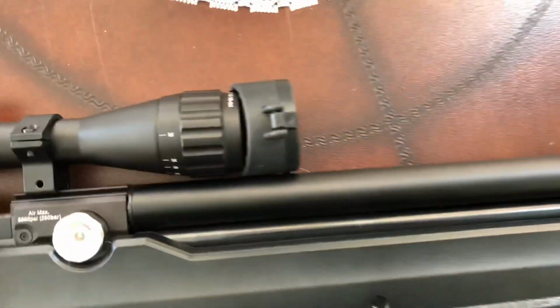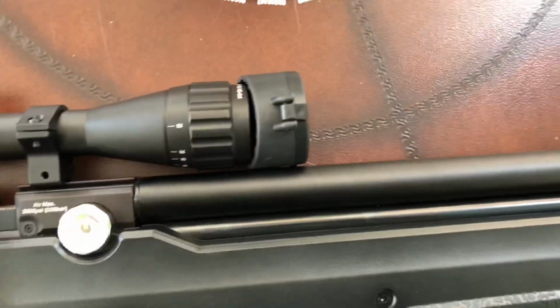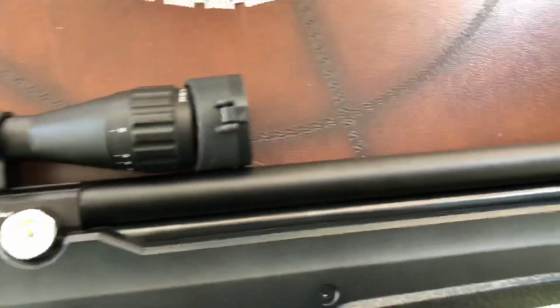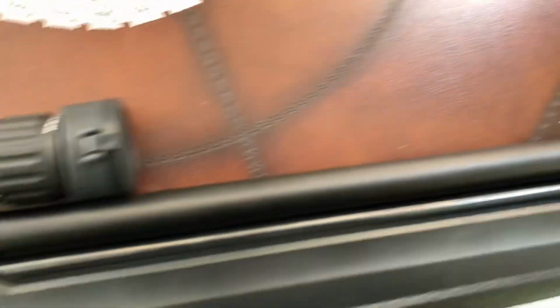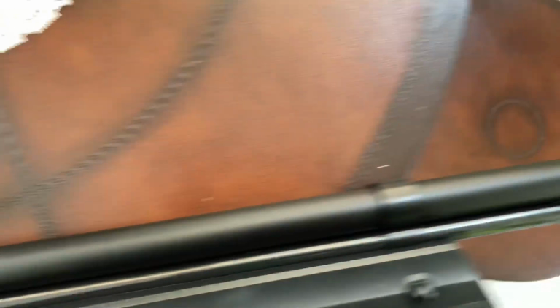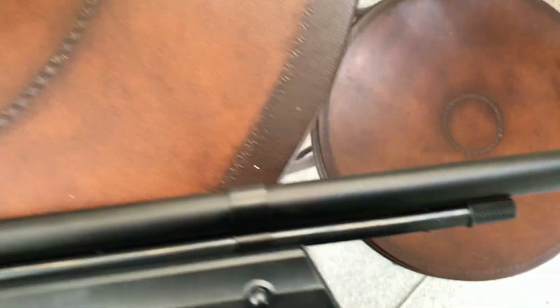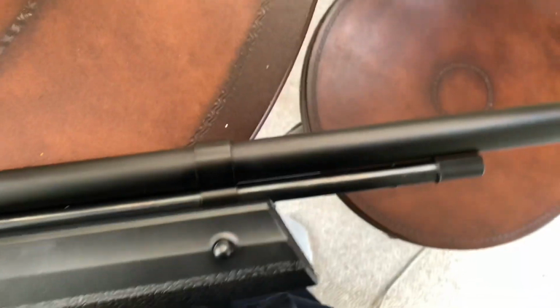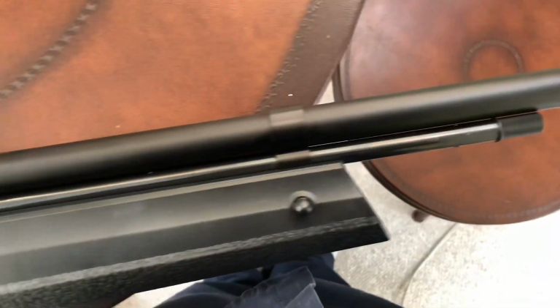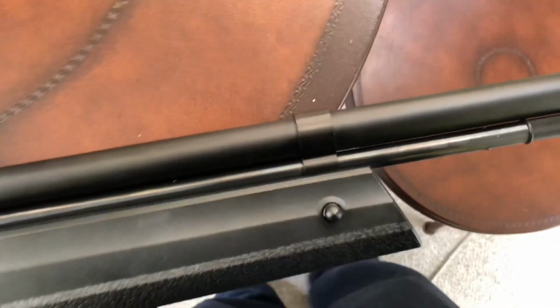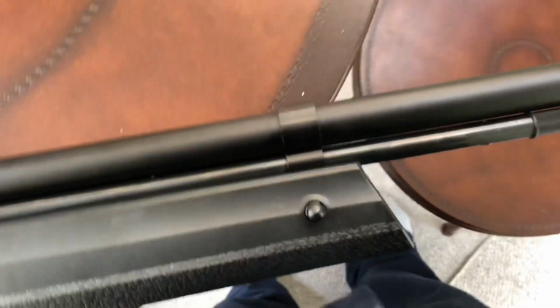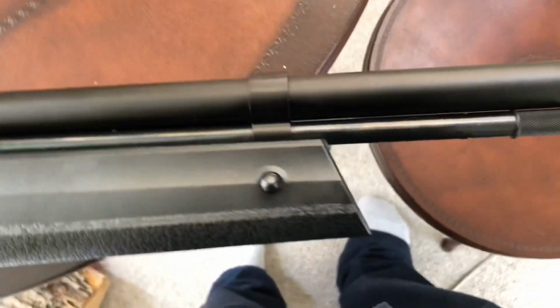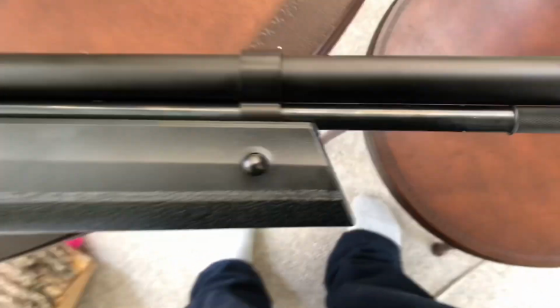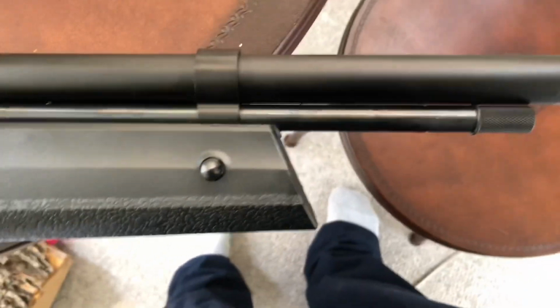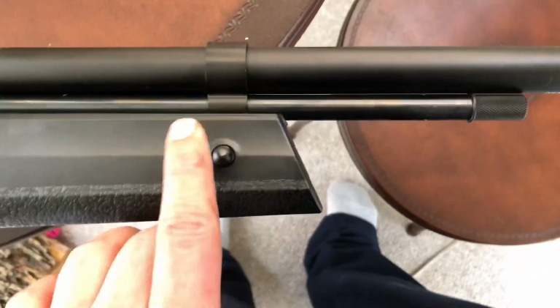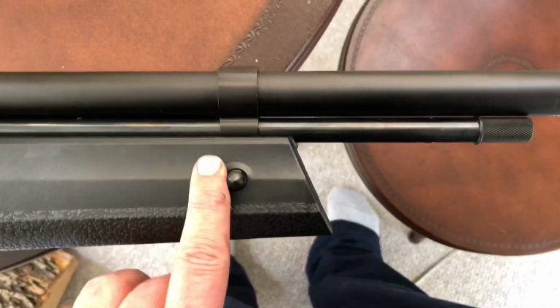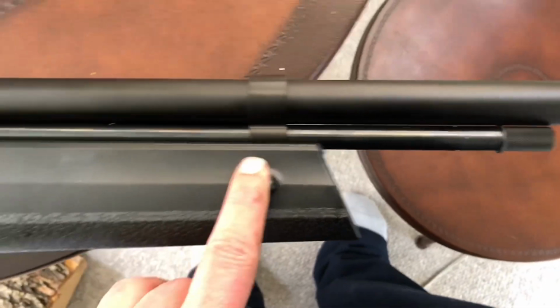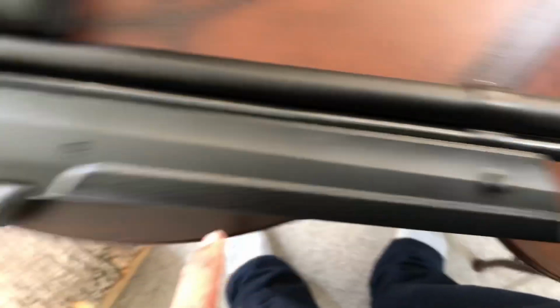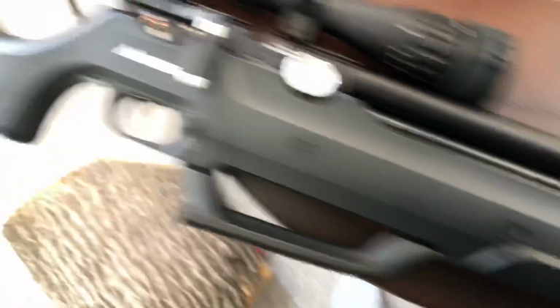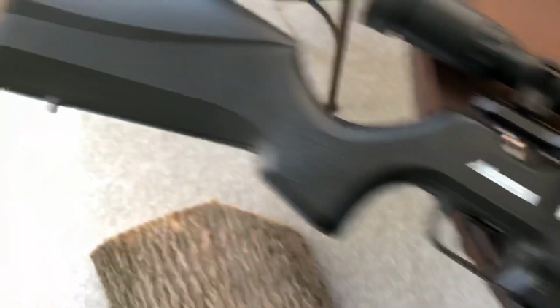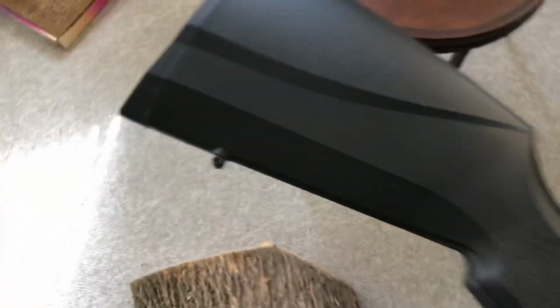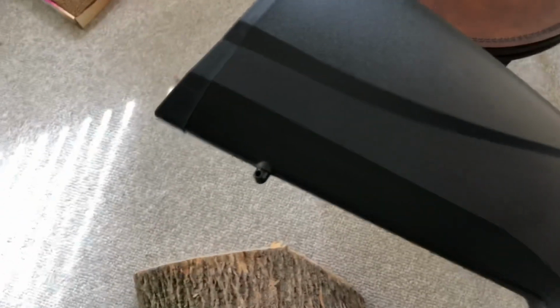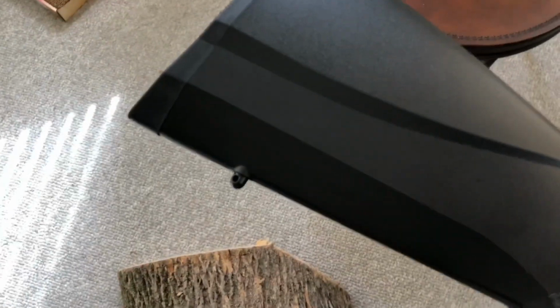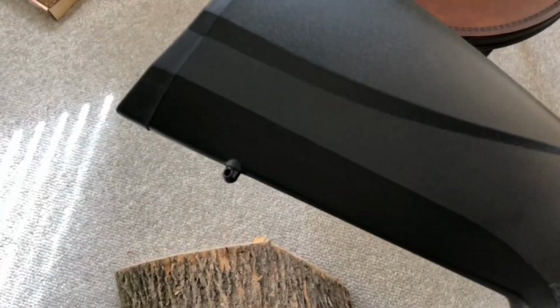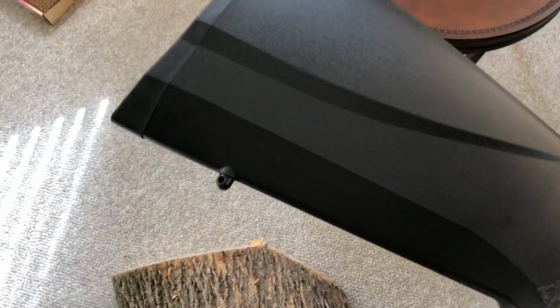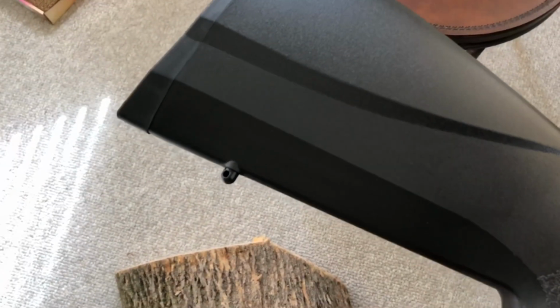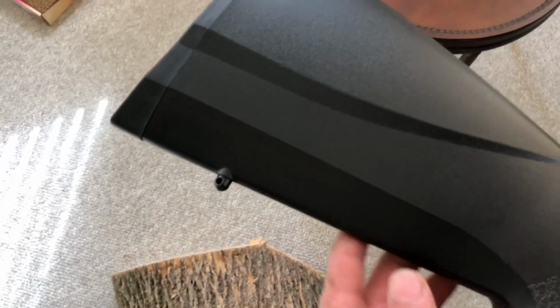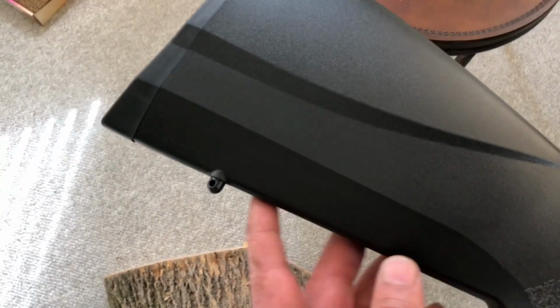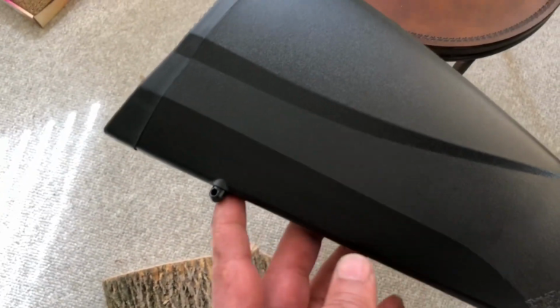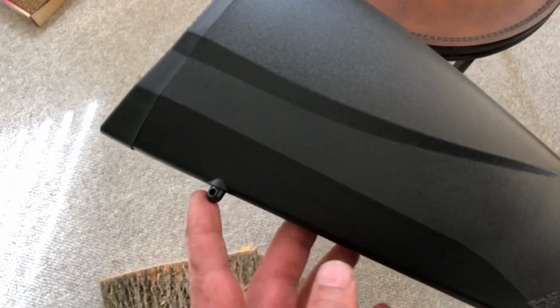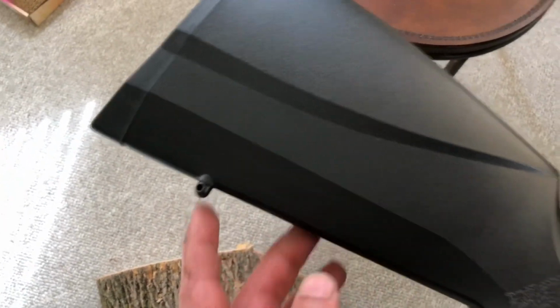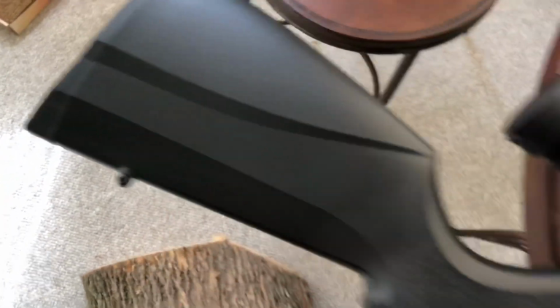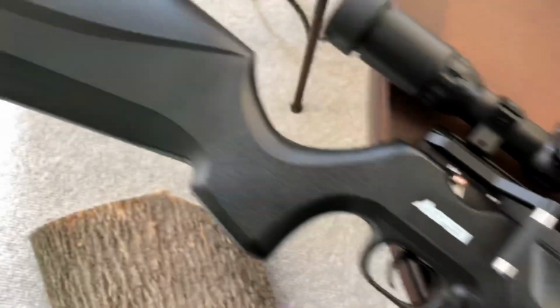And it's a shrouded barrel. And of course you can see my swivel studs — I gotta get me a sling eventually.